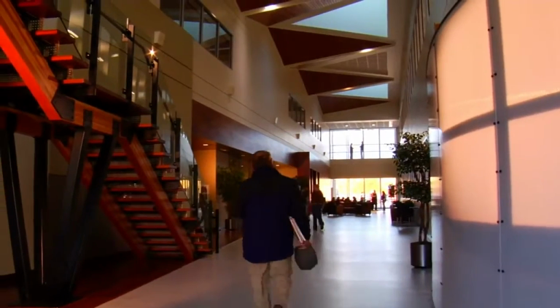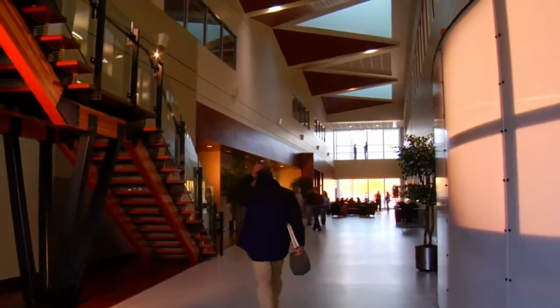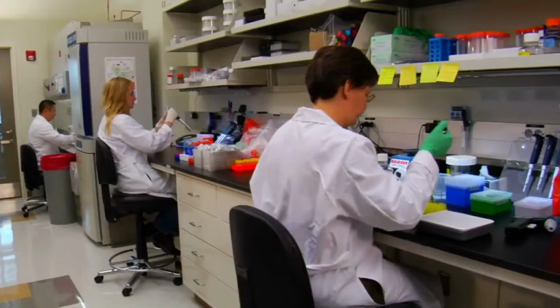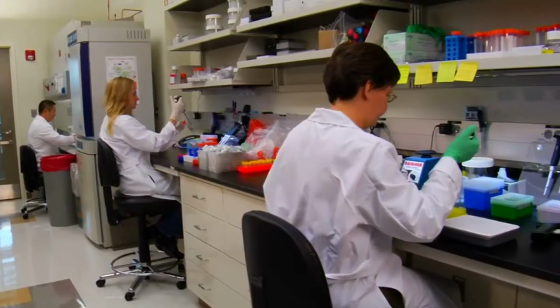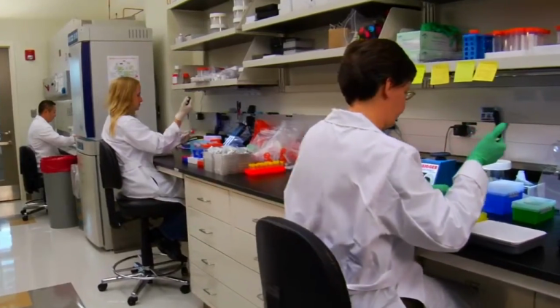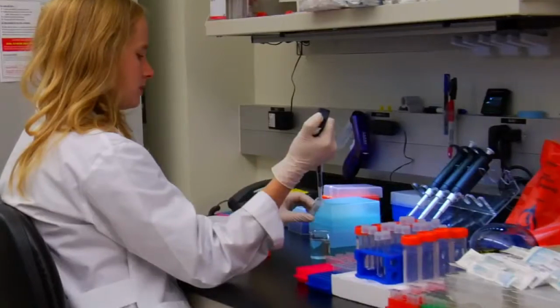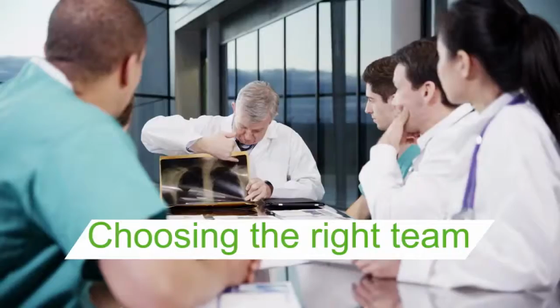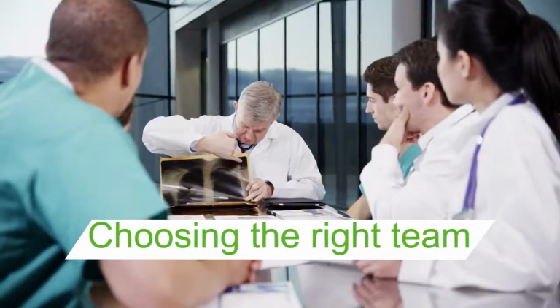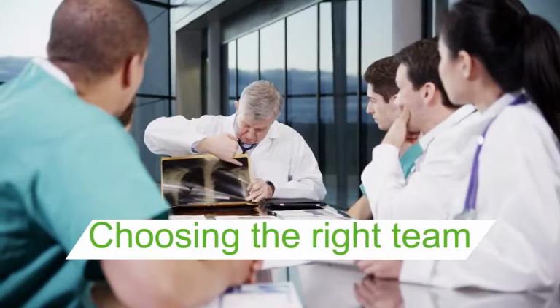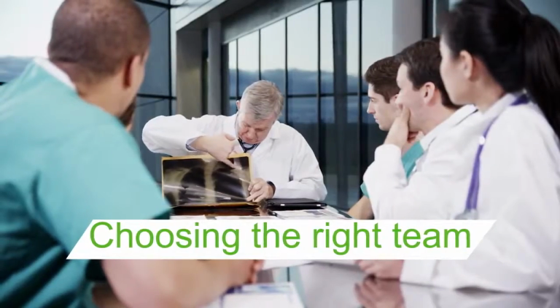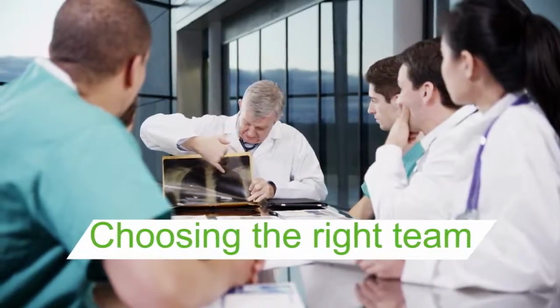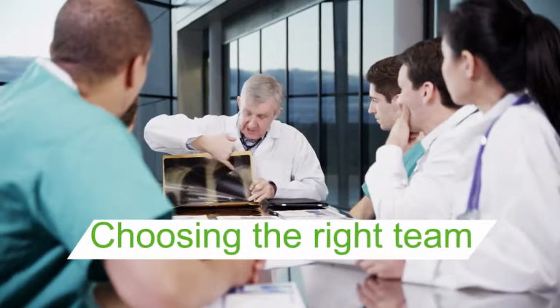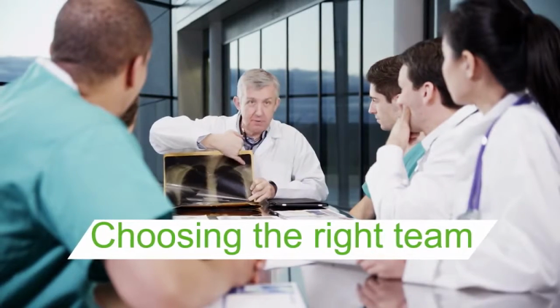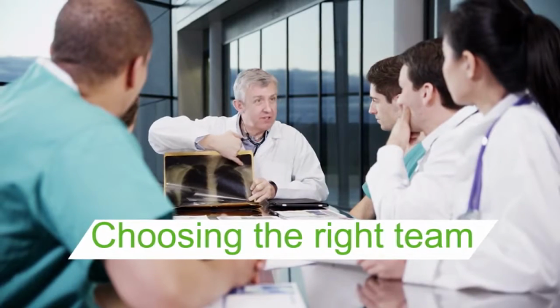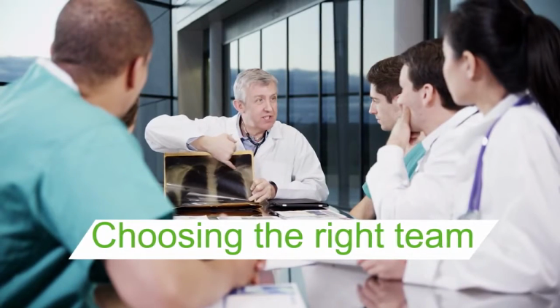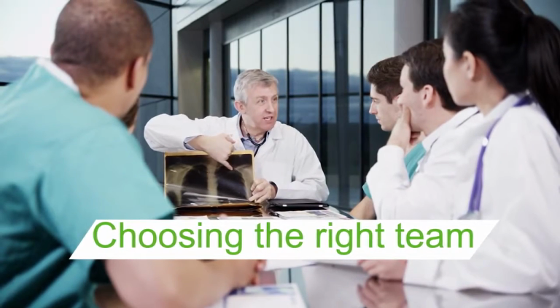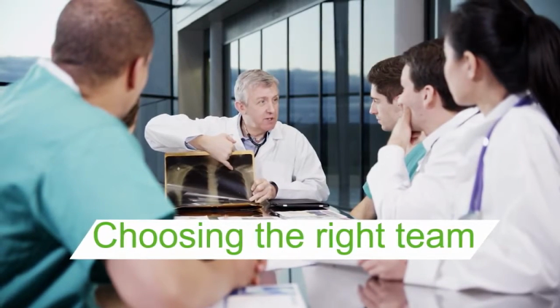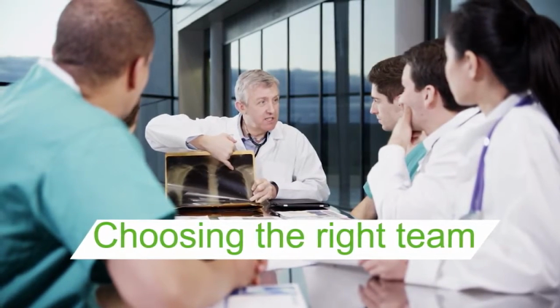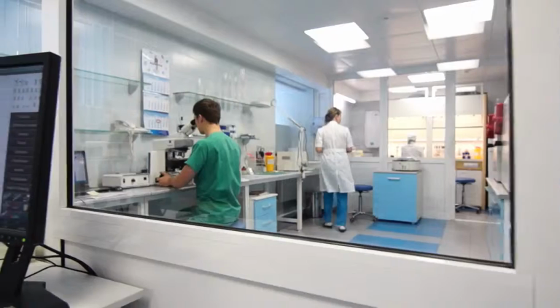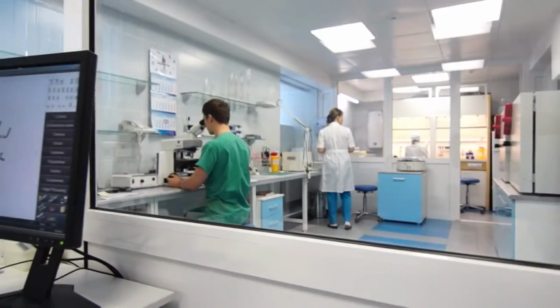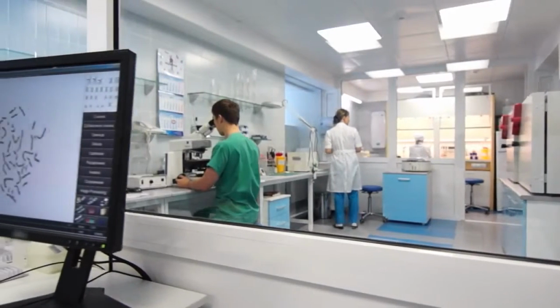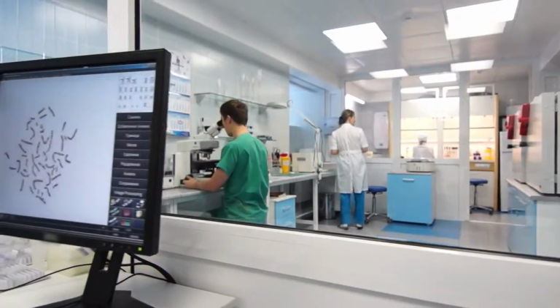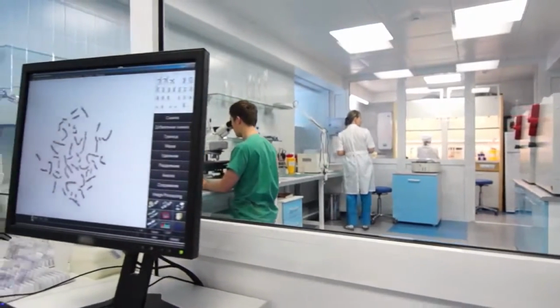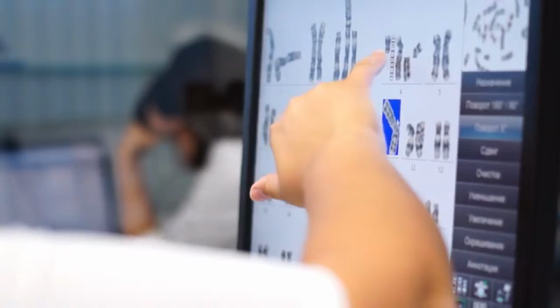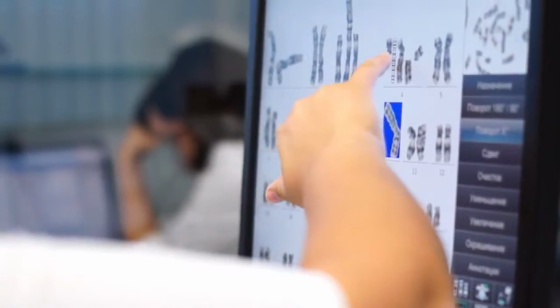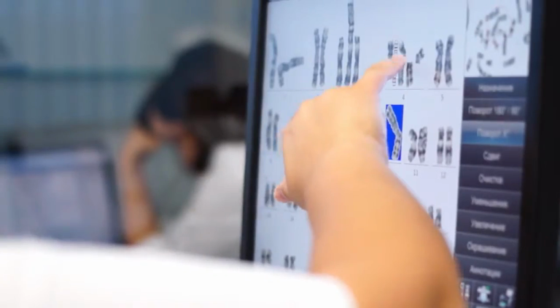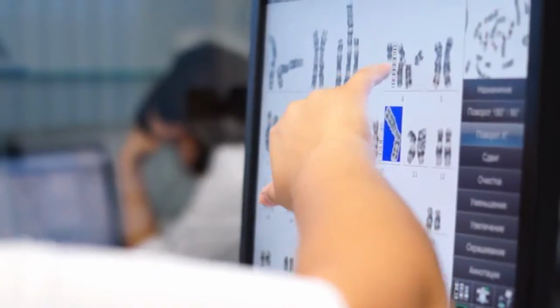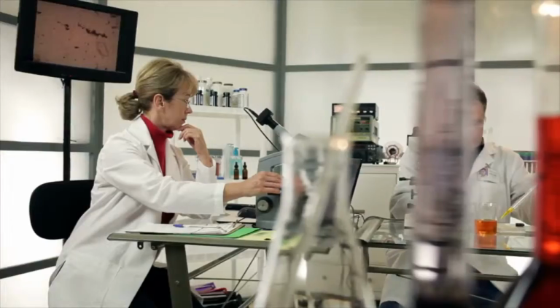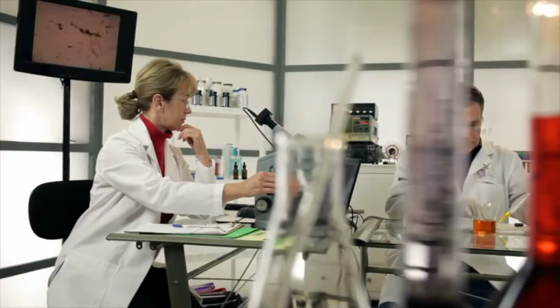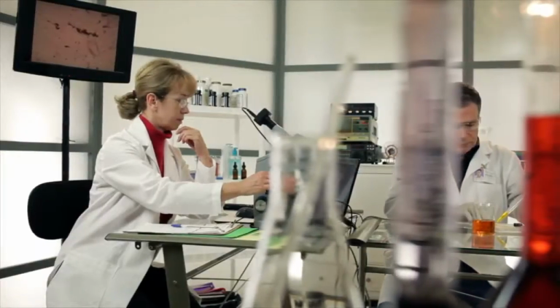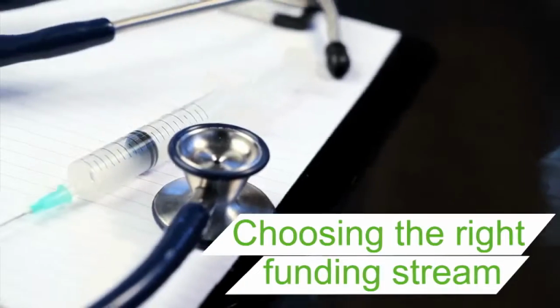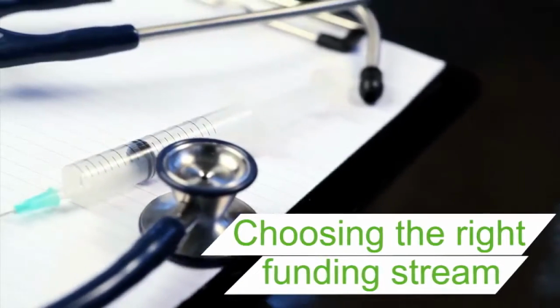We'll put you in touch with potential collaborators to strengthen and improve your study proposal. Through our support you can find the right funding scheme and prepare a suitable application.